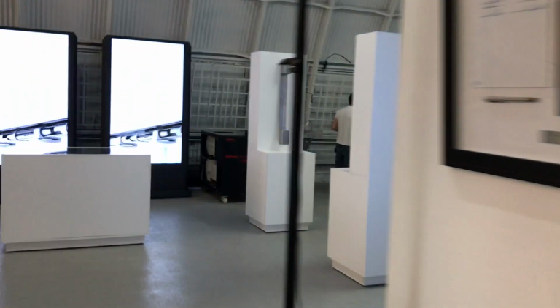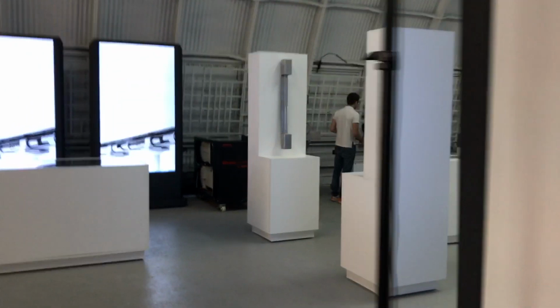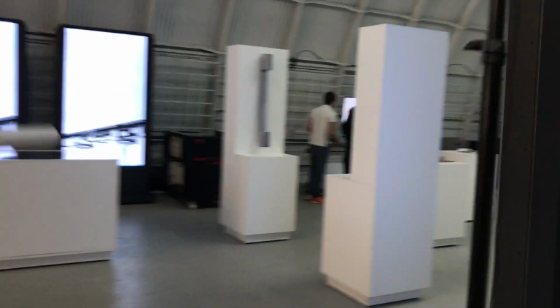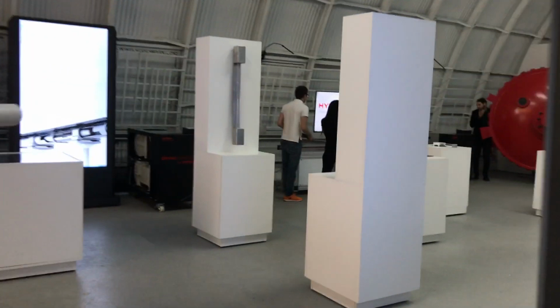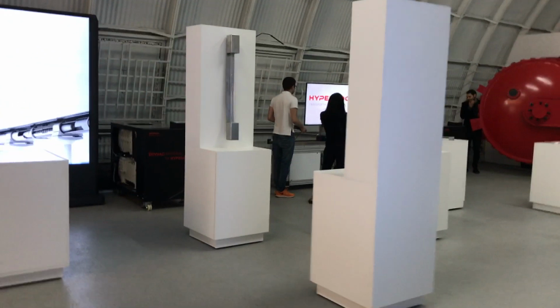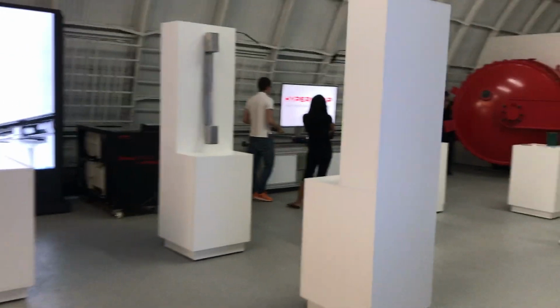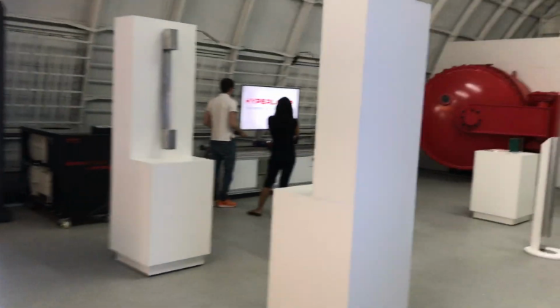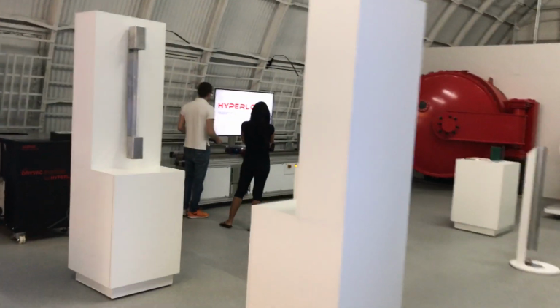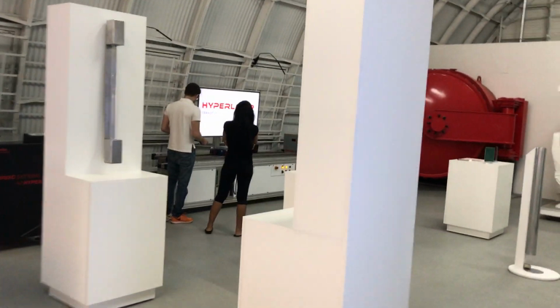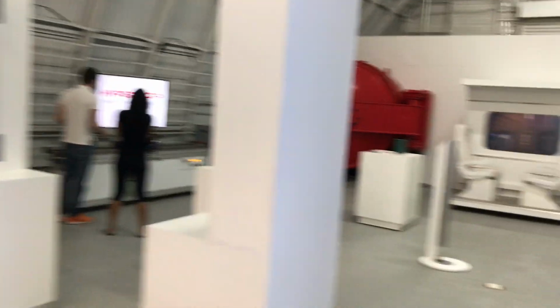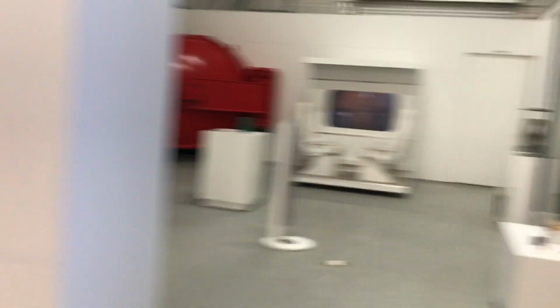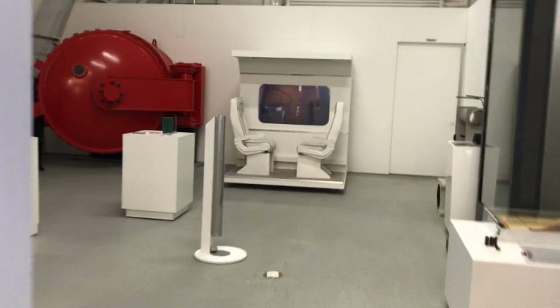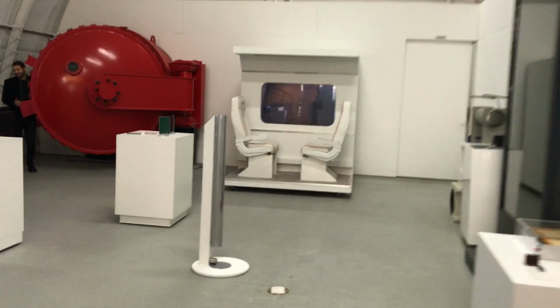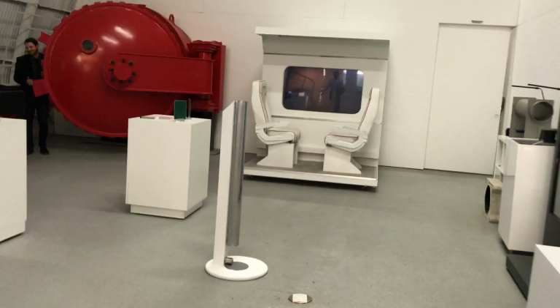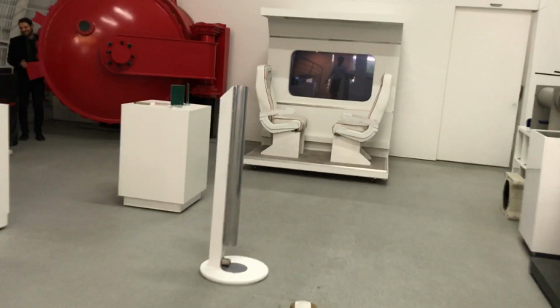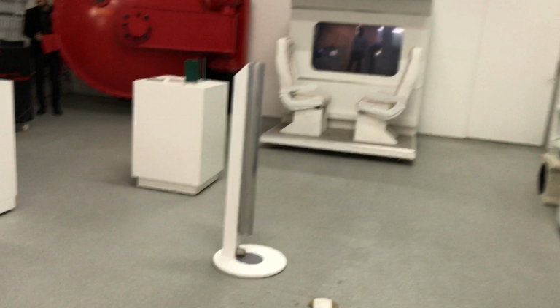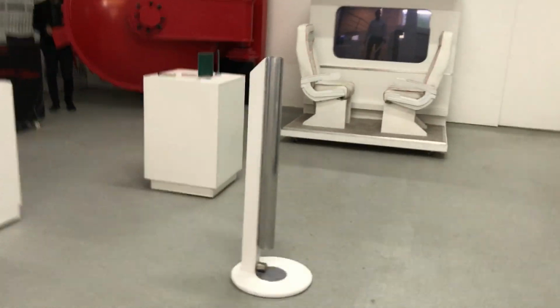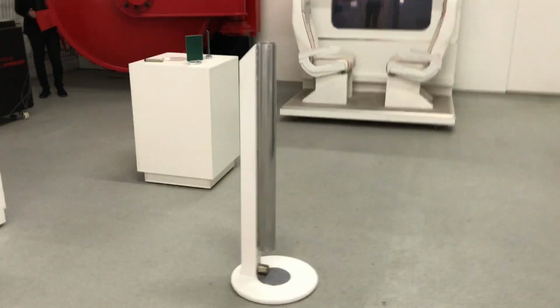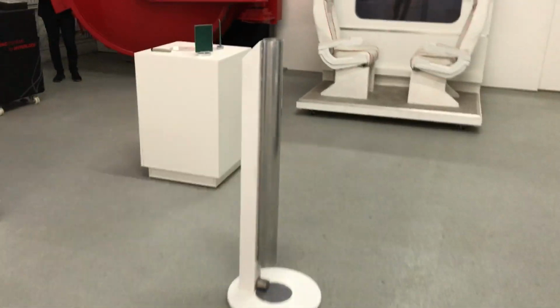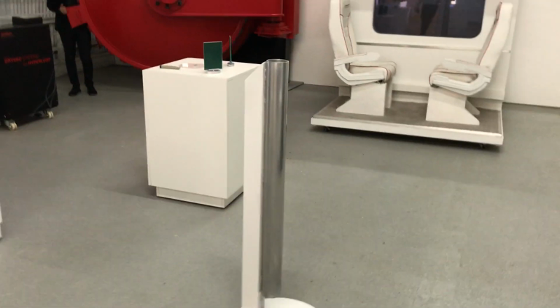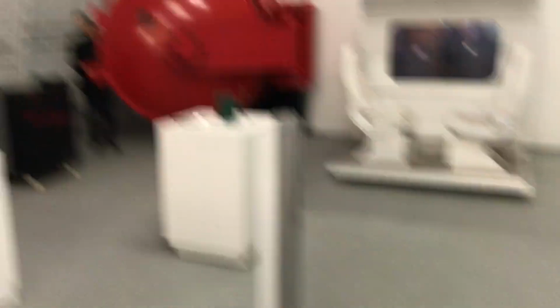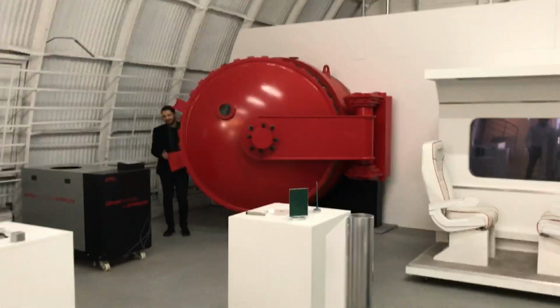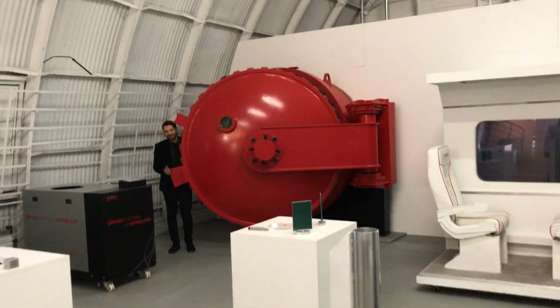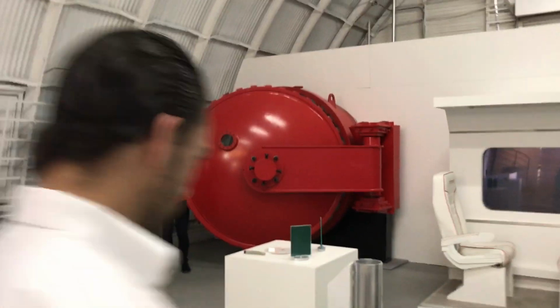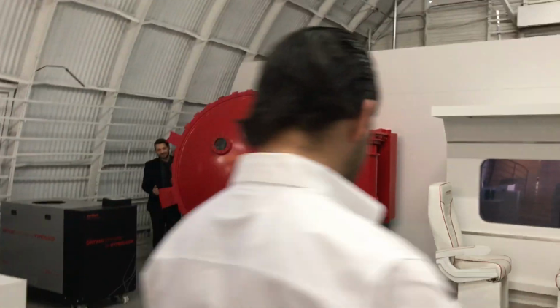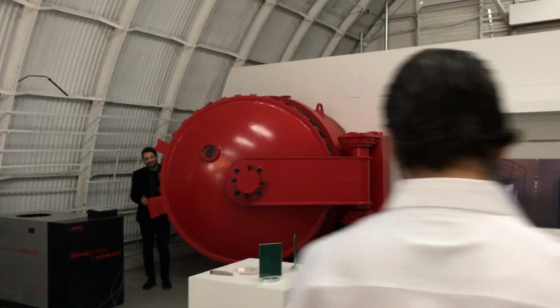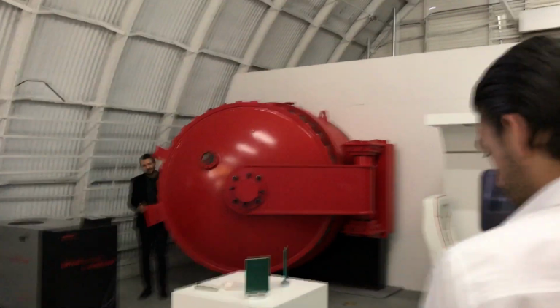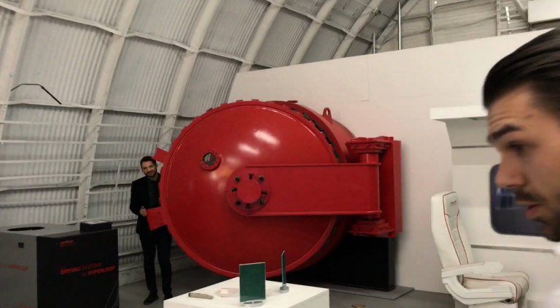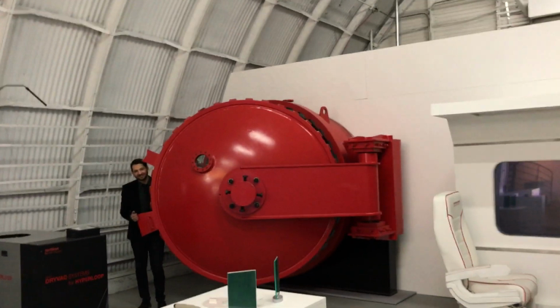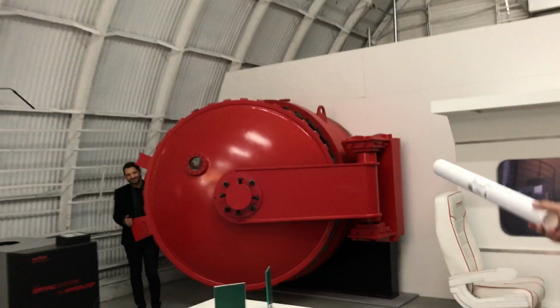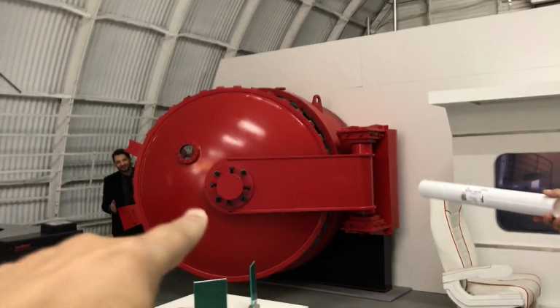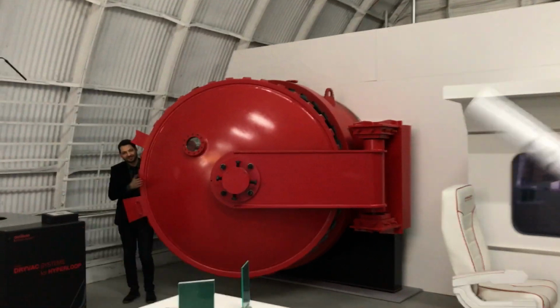Now let's go to the levitation system — I want to do that one last. This is one of my favorite things right here. What is that red thing?